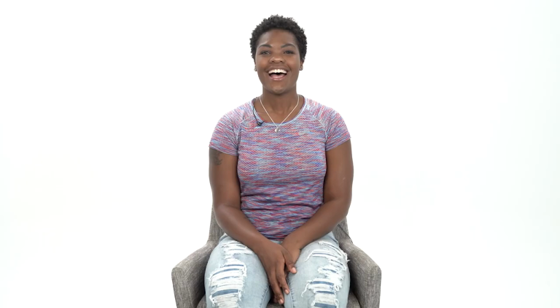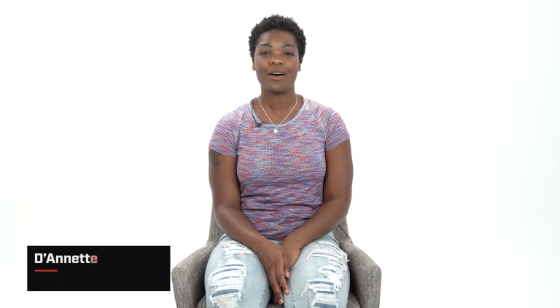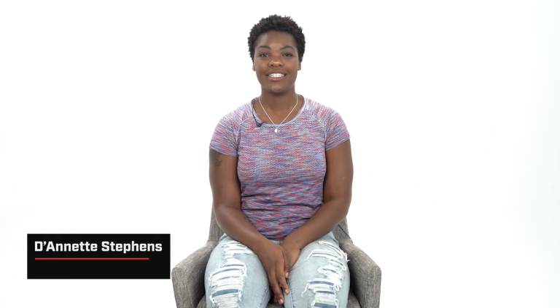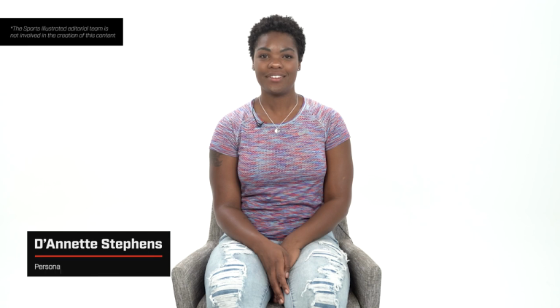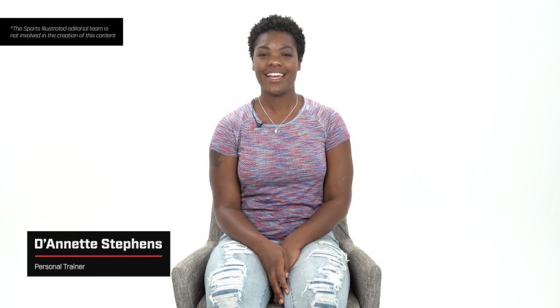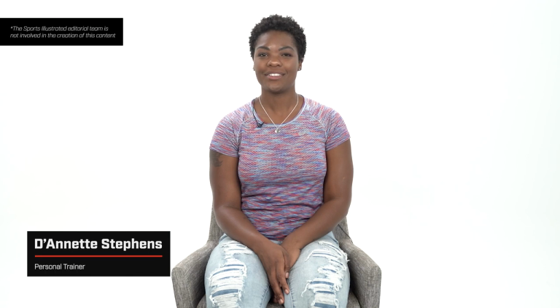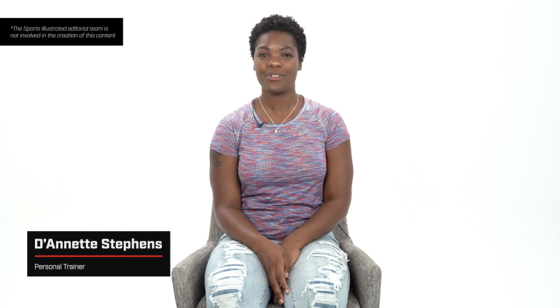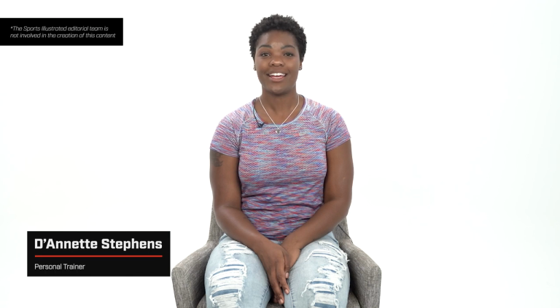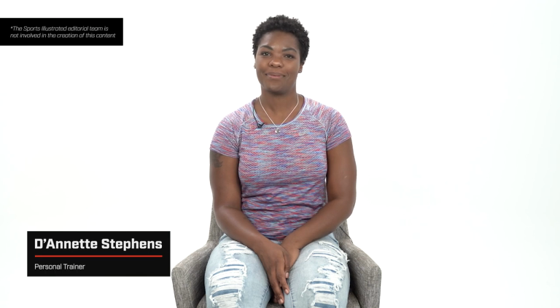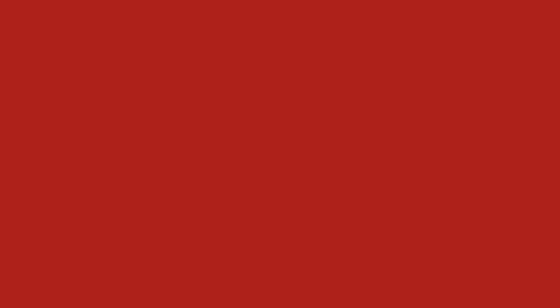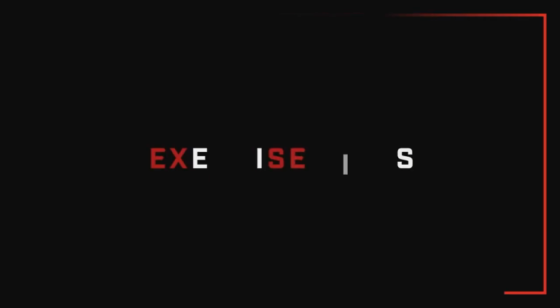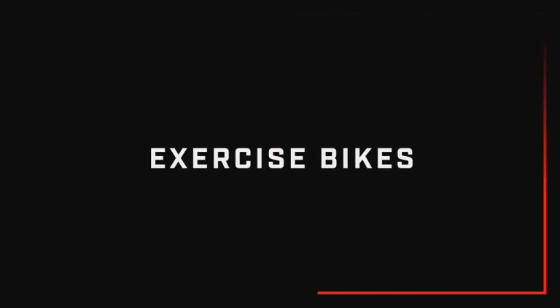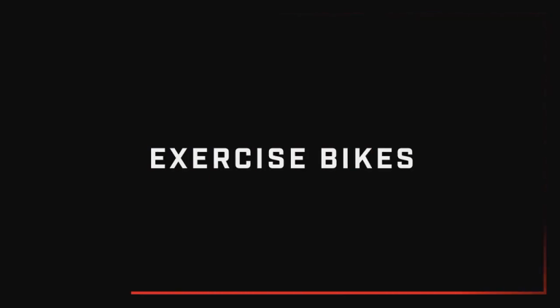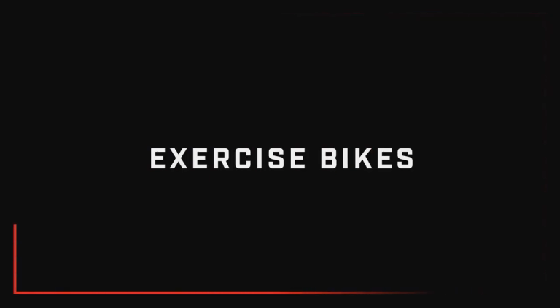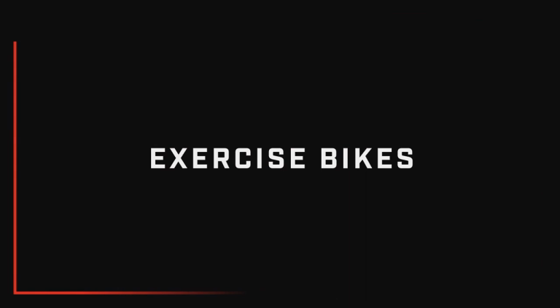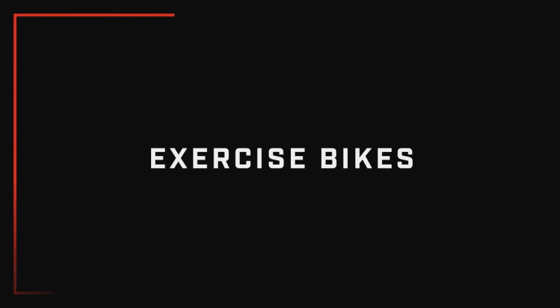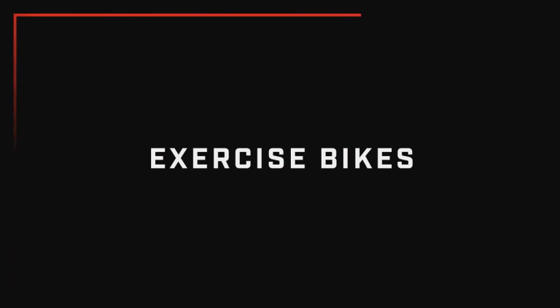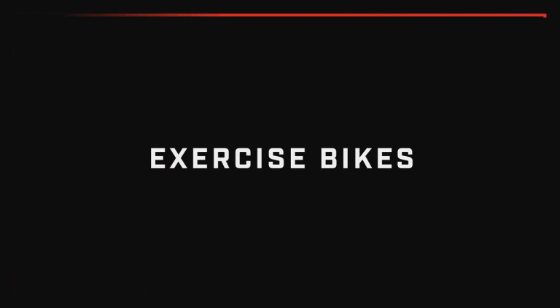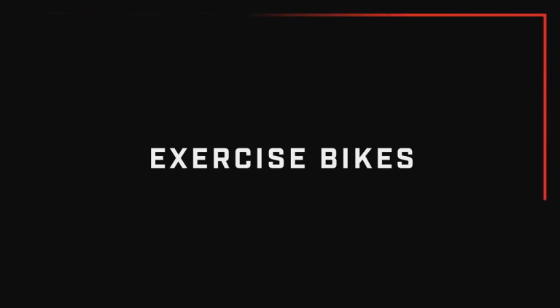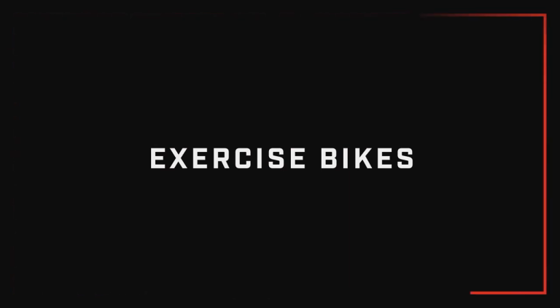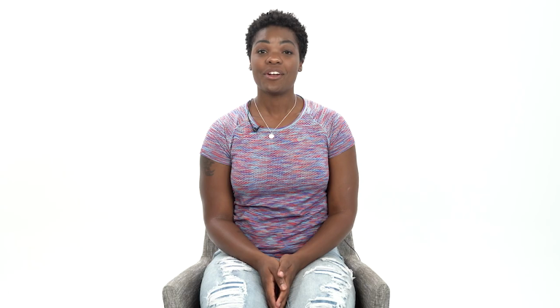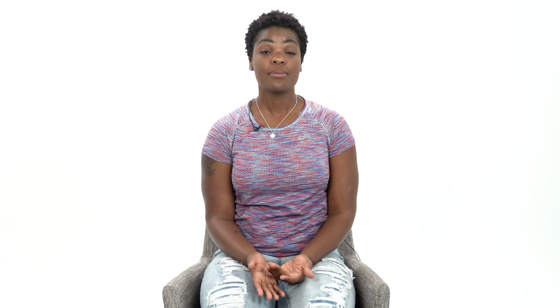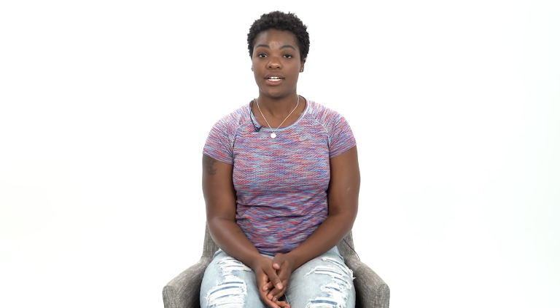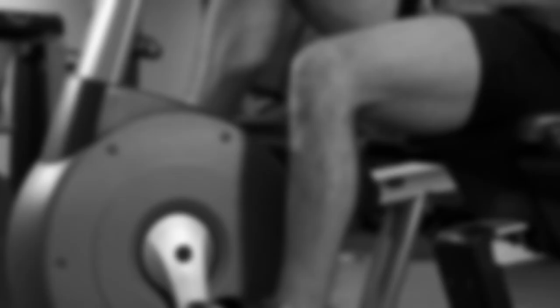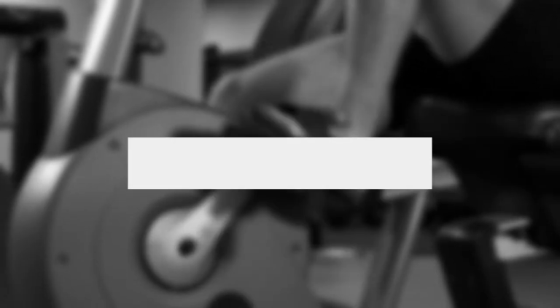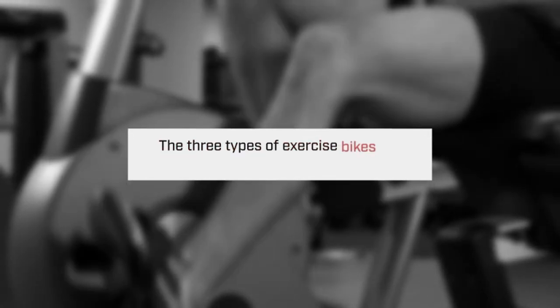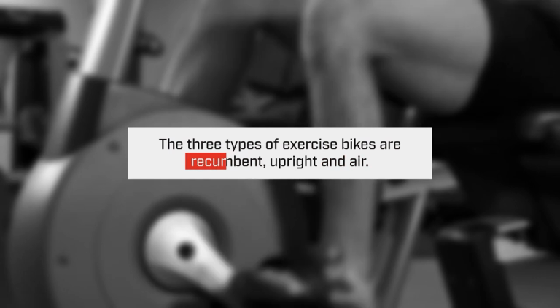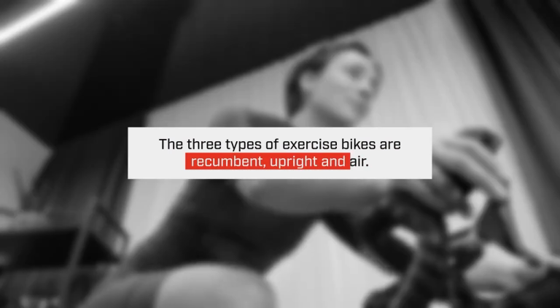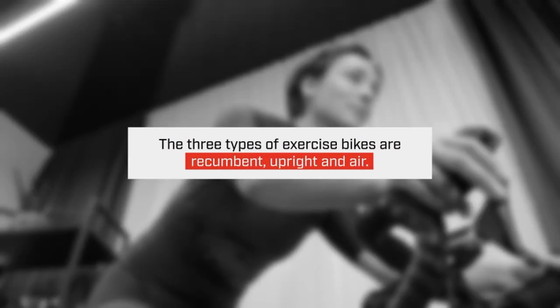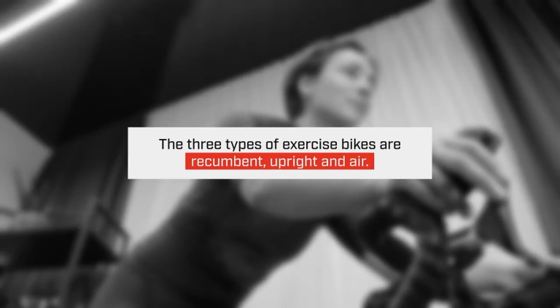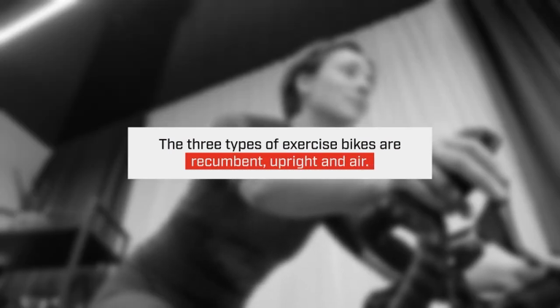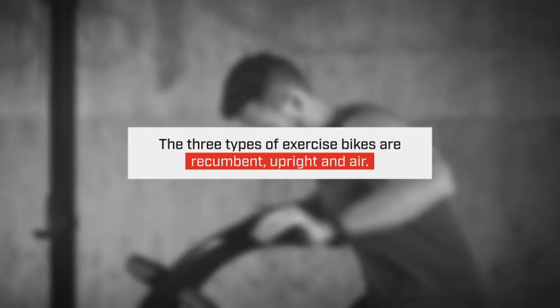Hi, I'm coach Dianette Stevens and I'm here to talk to you about exercise bikes. There are three types of exercise bikes: the recumbent bike, the upright or studio bike, and the air bike.